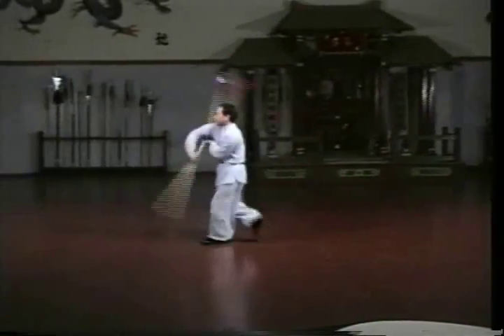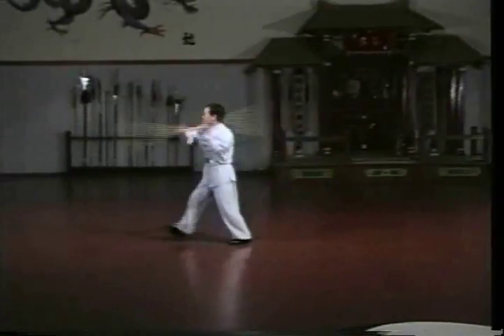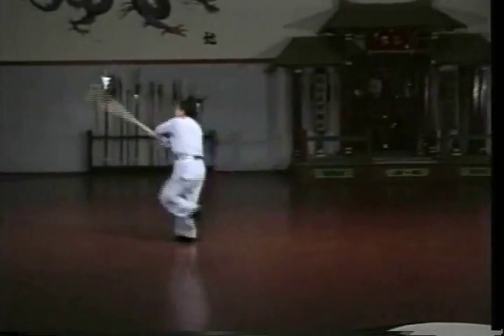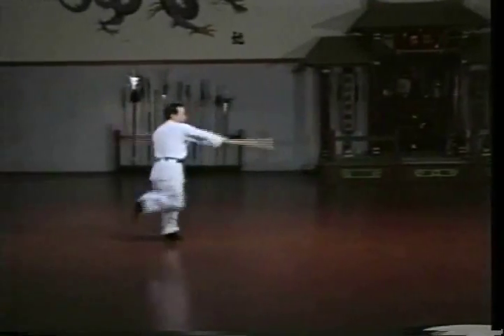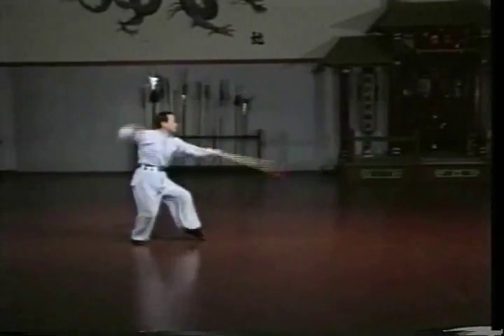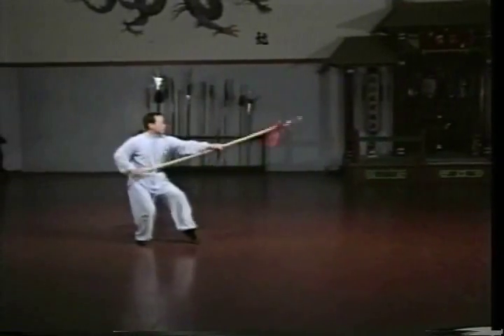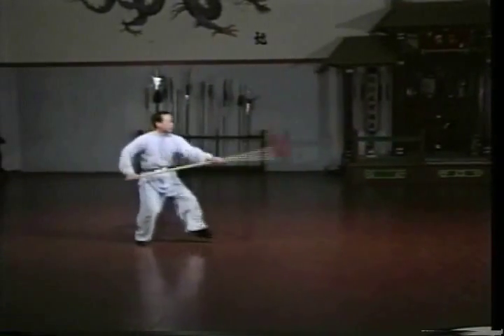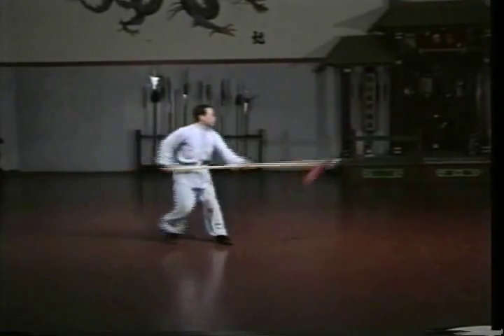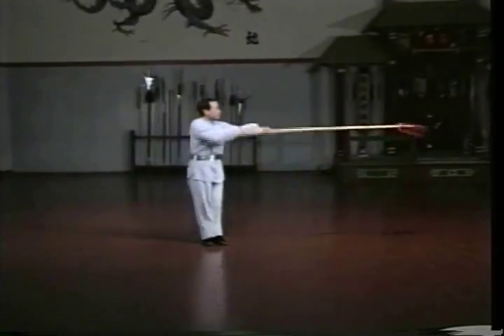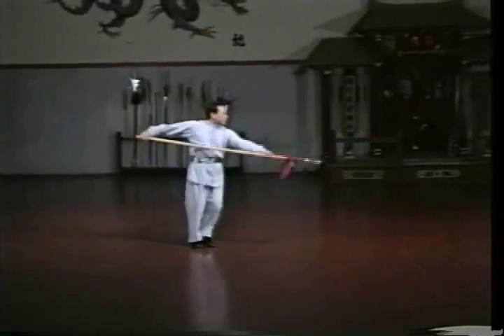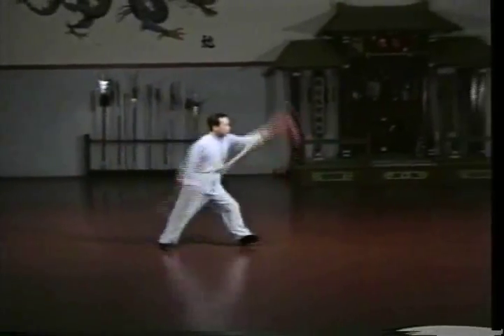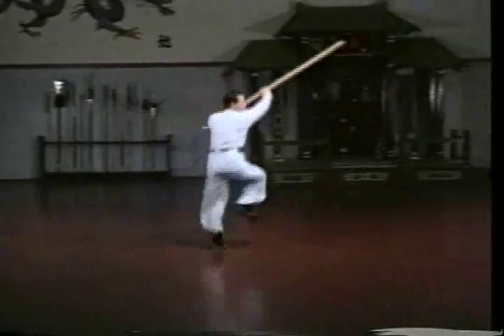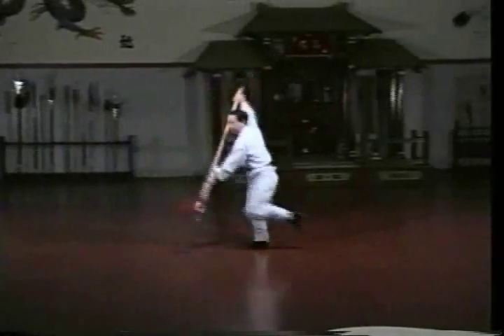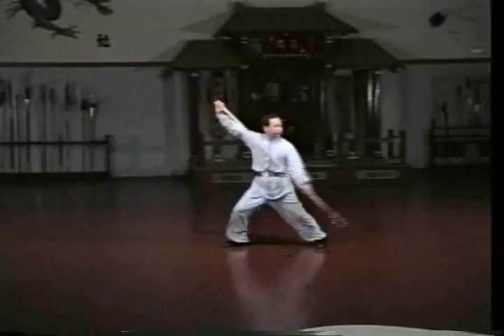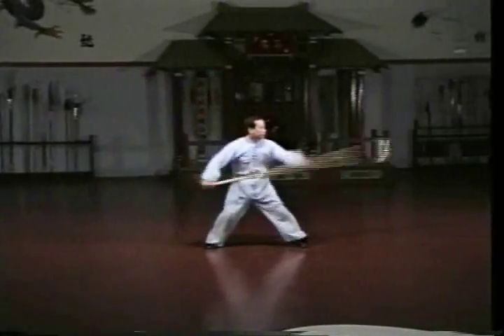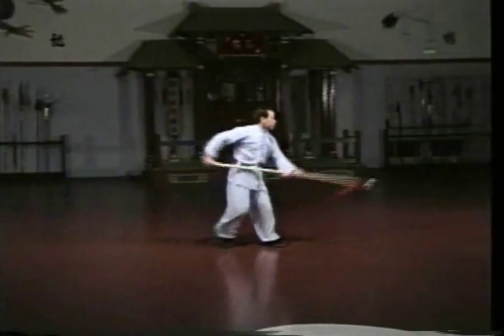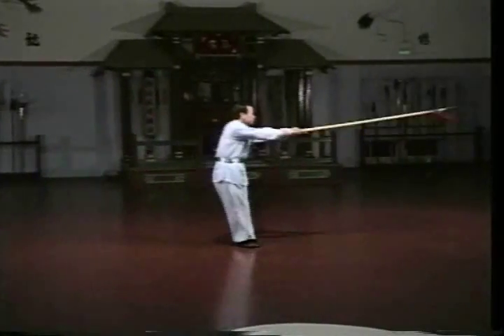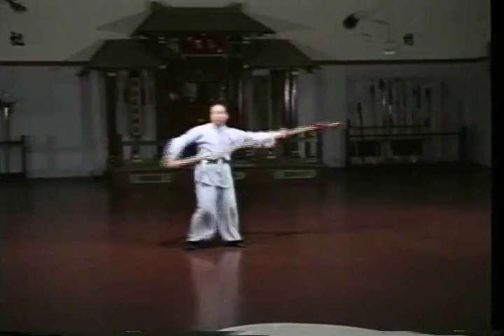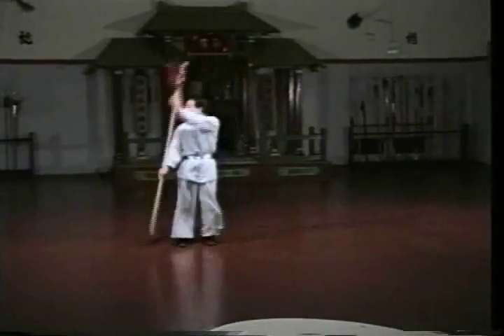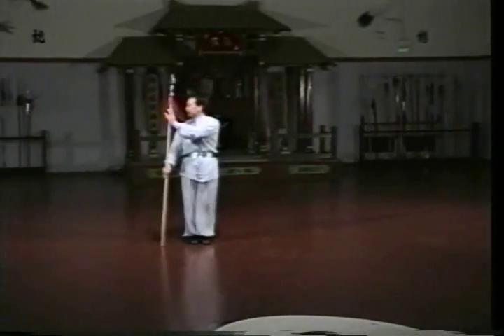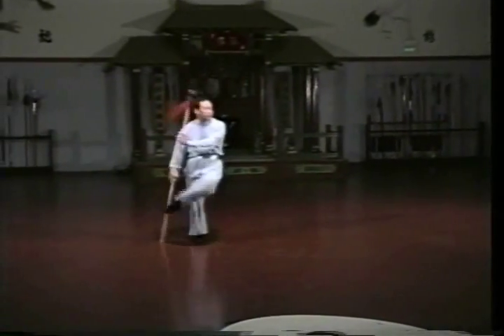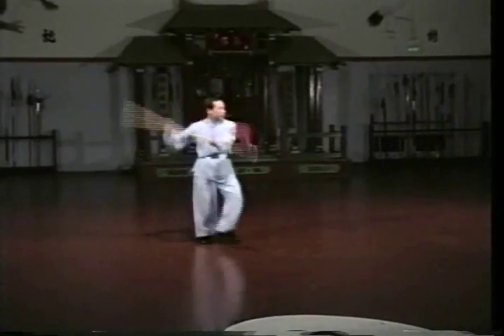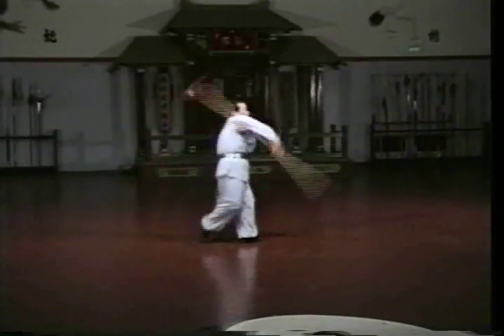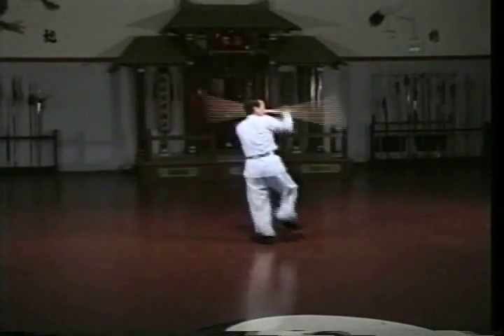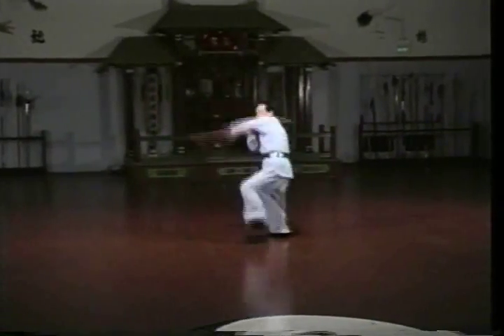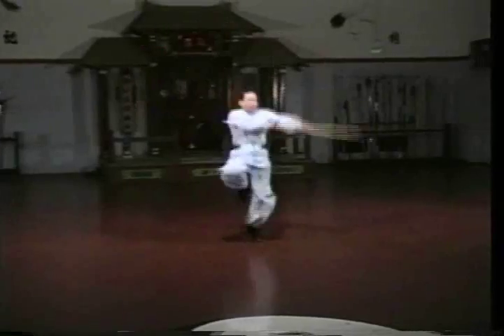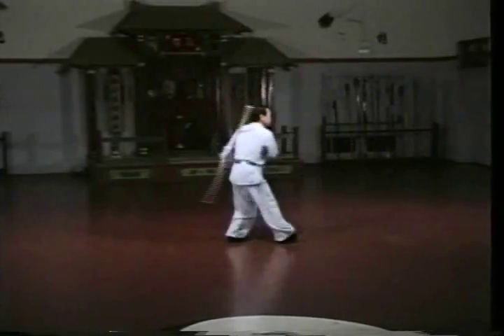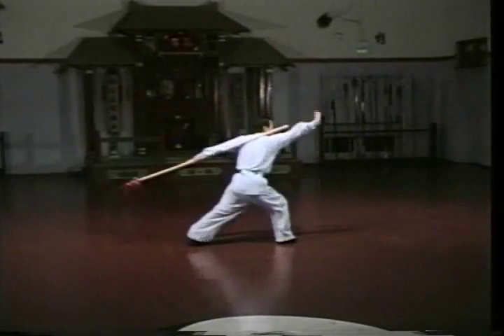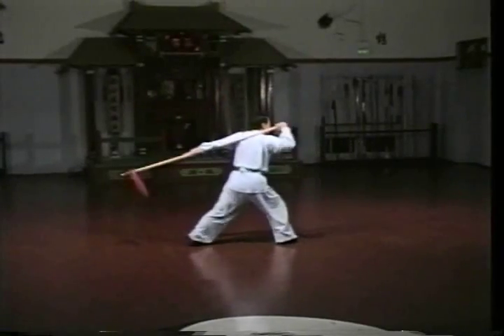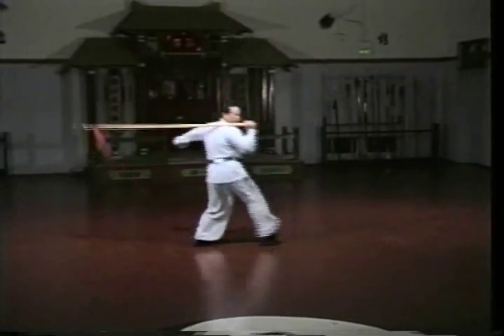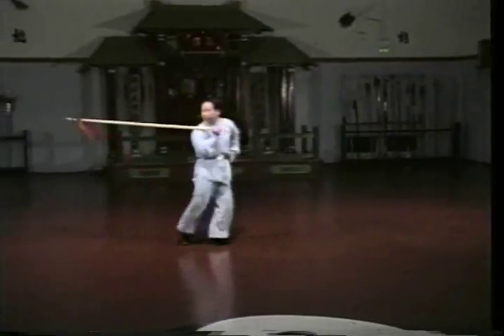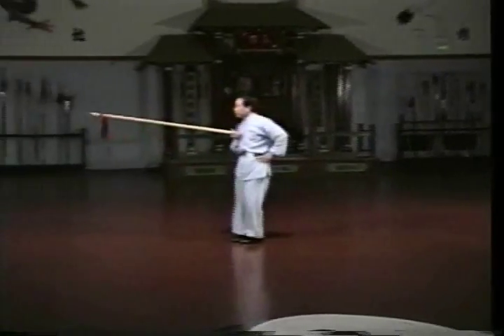Slashes and cuts are made with the spearhead, but the majority of attacks are quick, fully extended thrusts. The unique characteristic of the spear thrust is likened to the rapid flicks of a serpent's tongue.